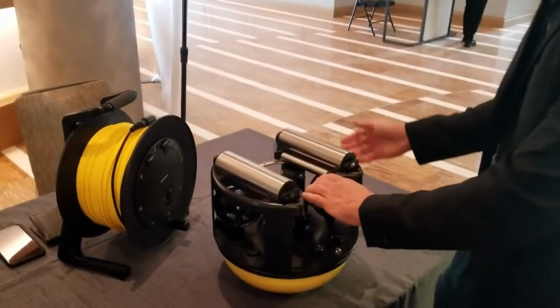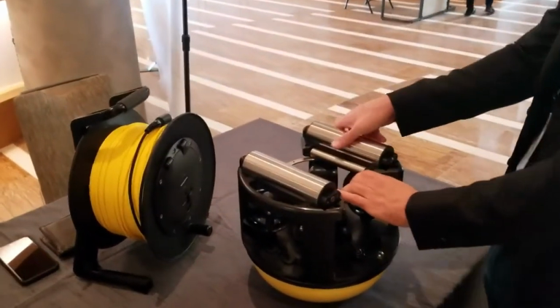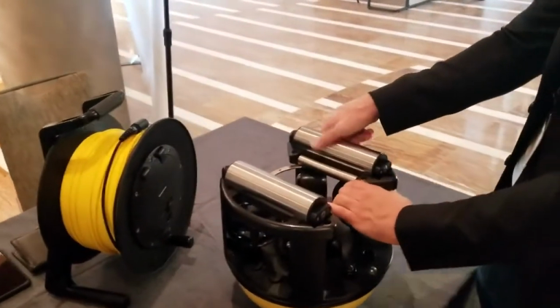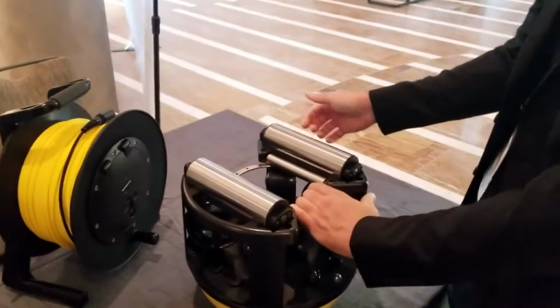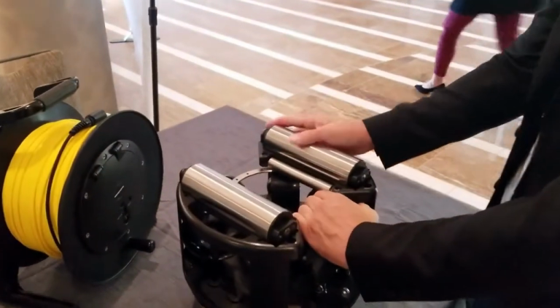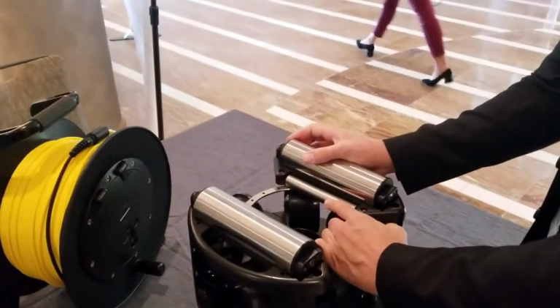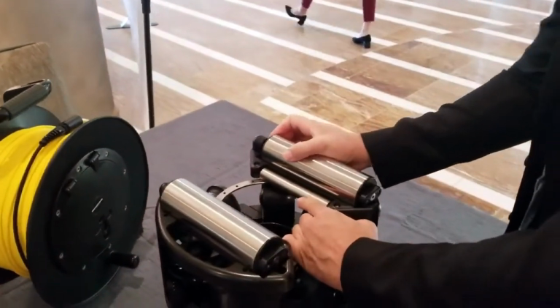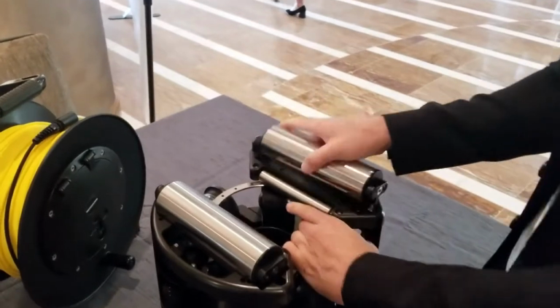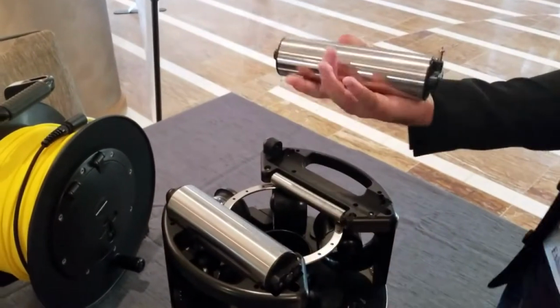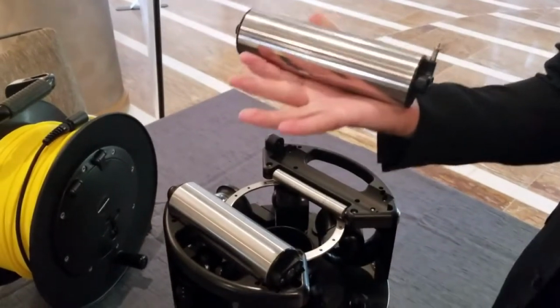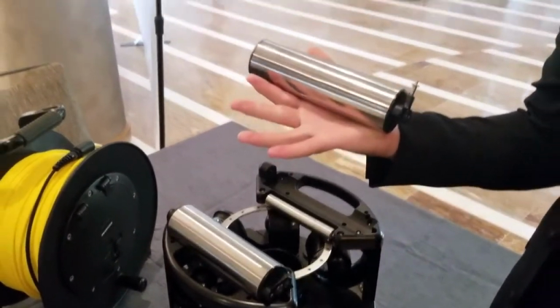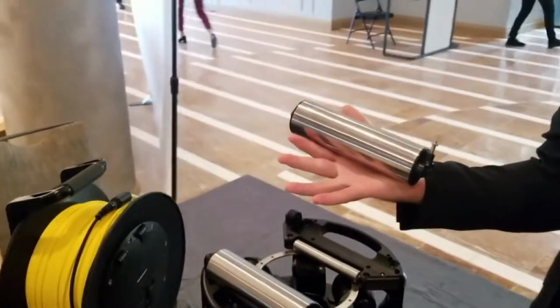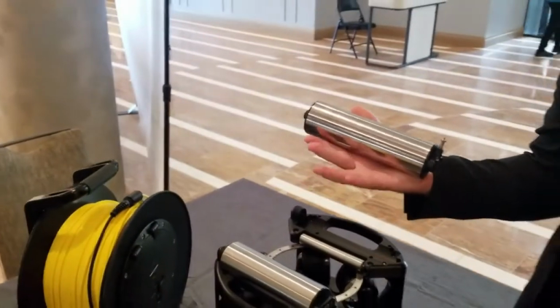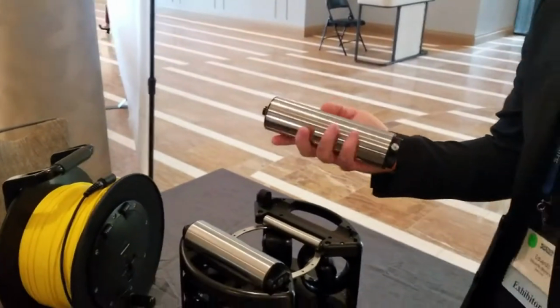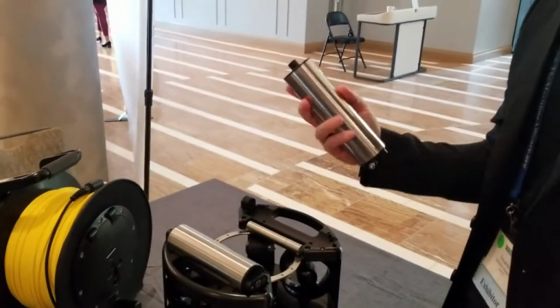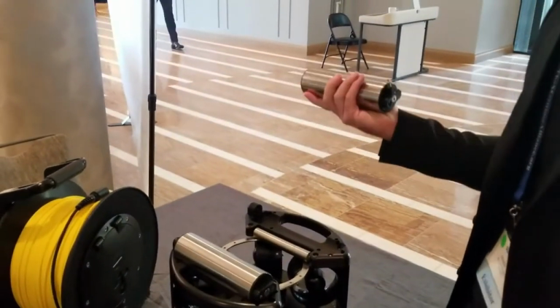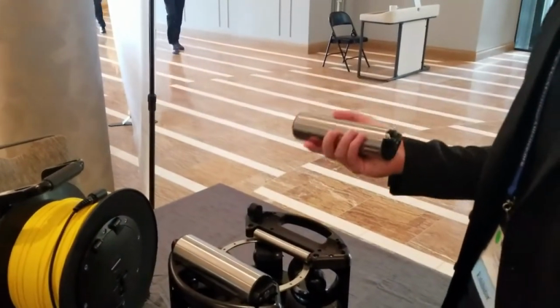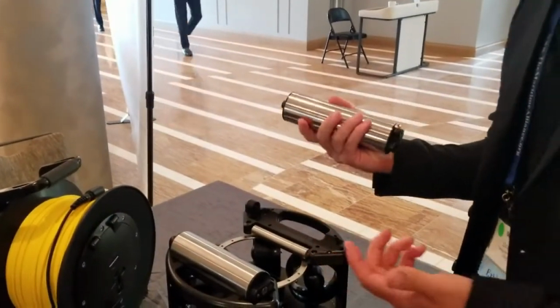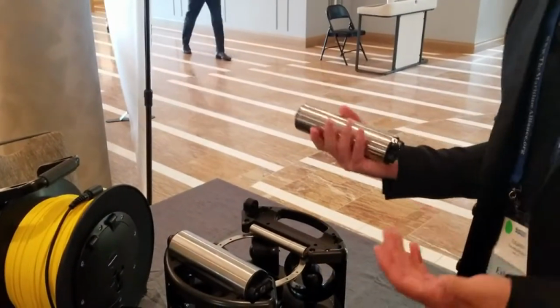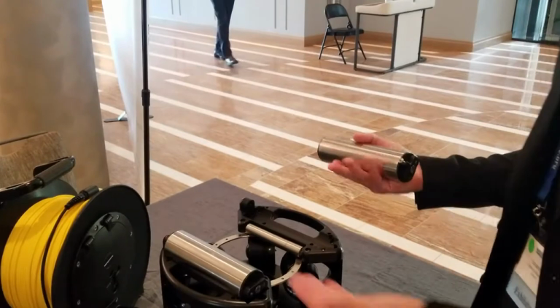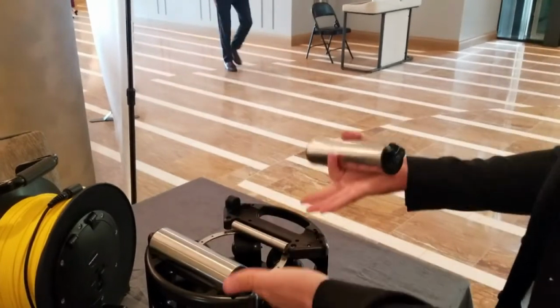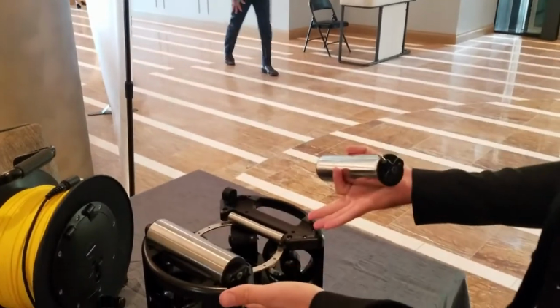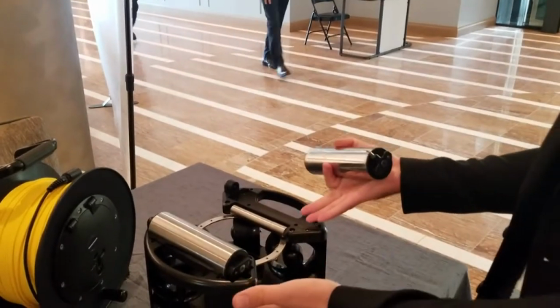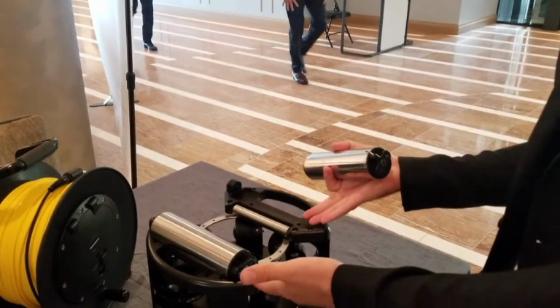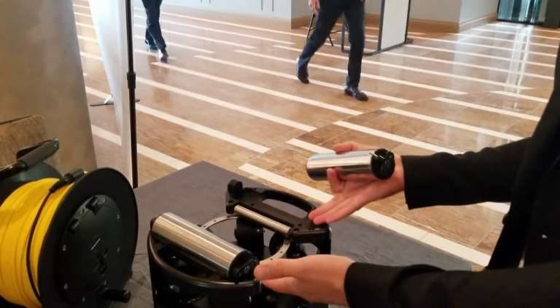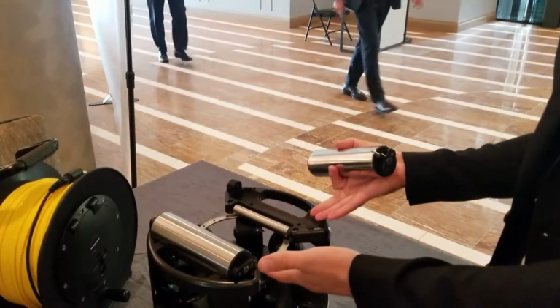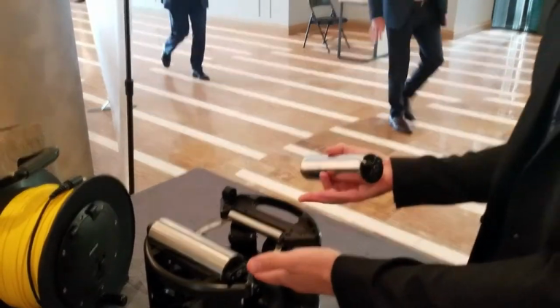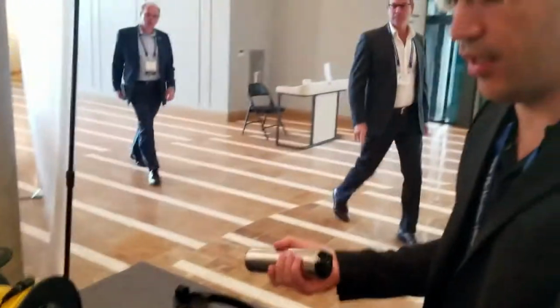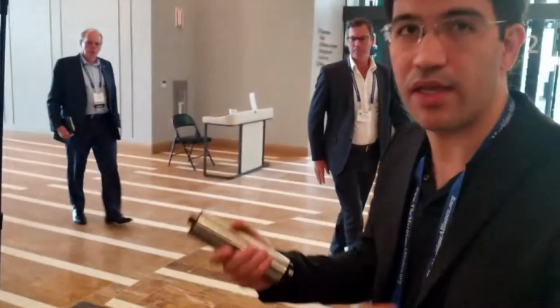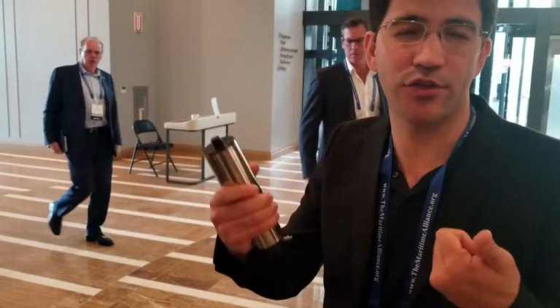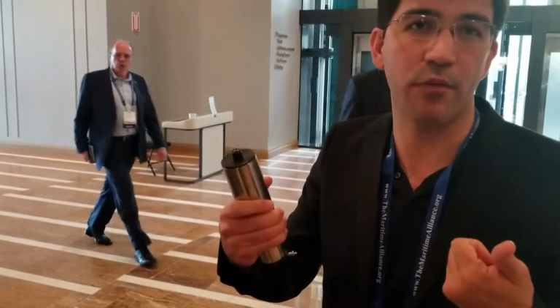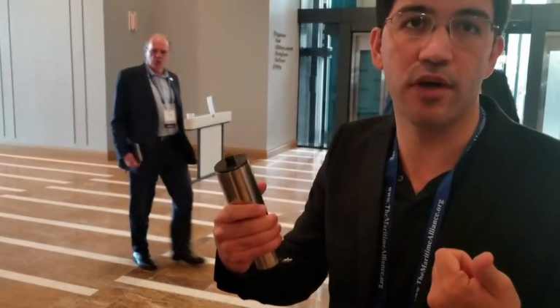So you pull the lock, you pull this back, and it pops out. You can actually go on an airplane, store it in, and you can have an extra pack with you on board.